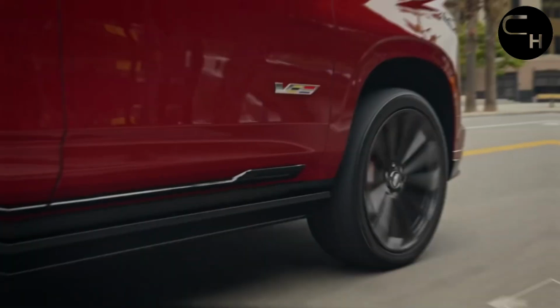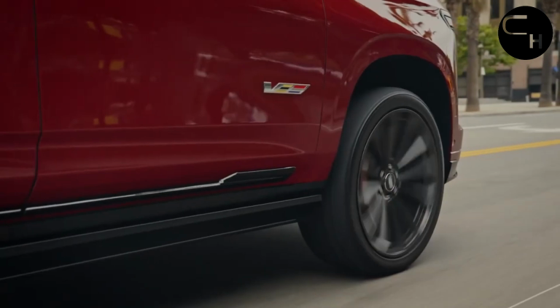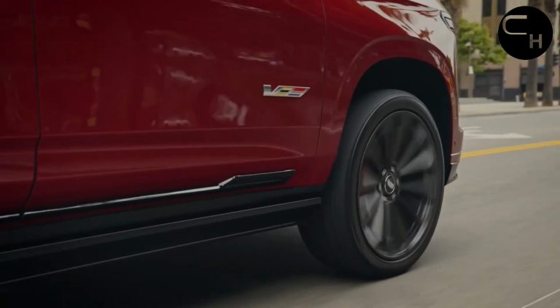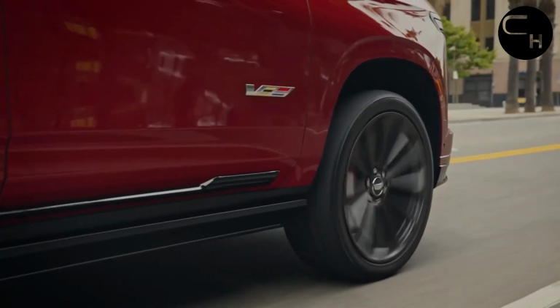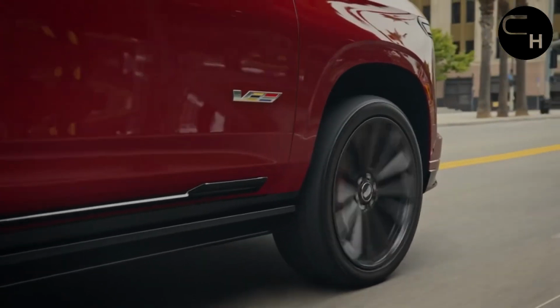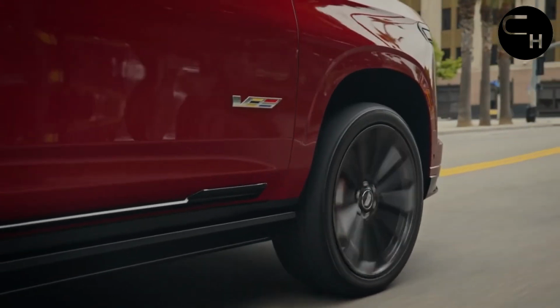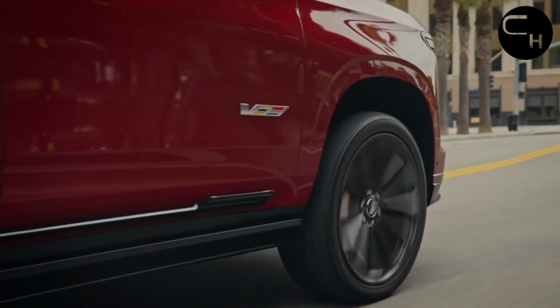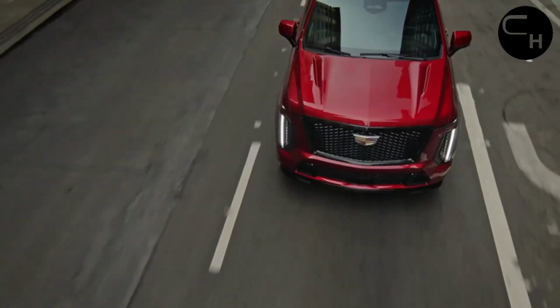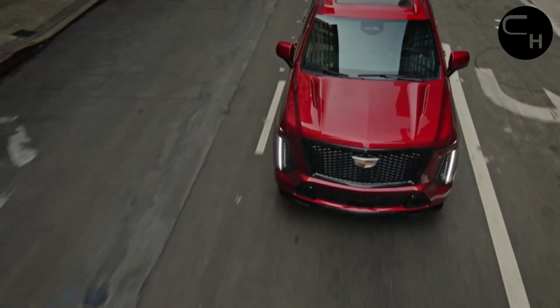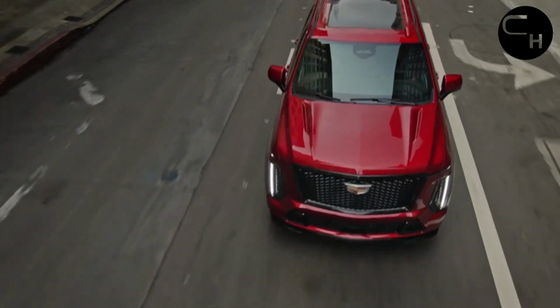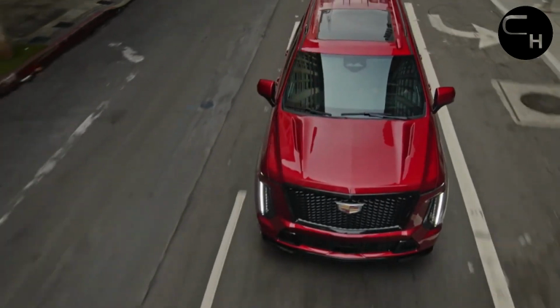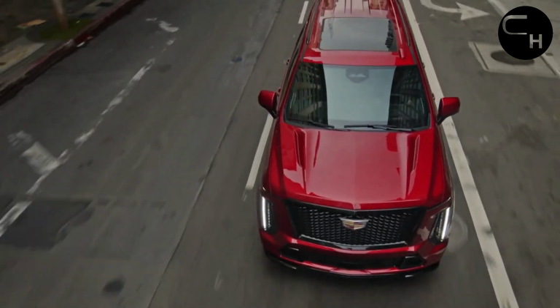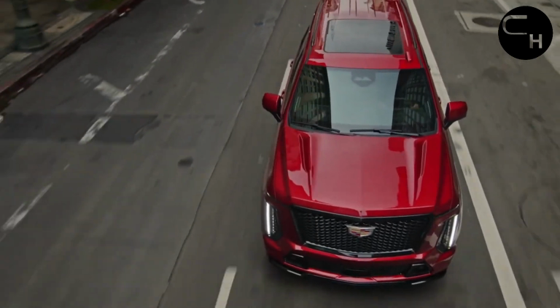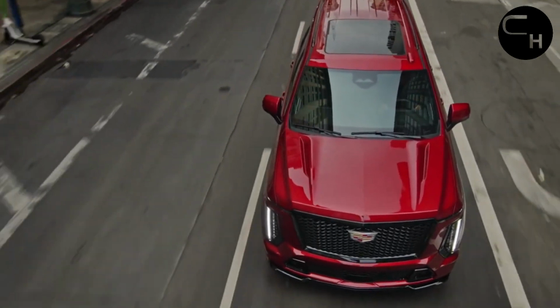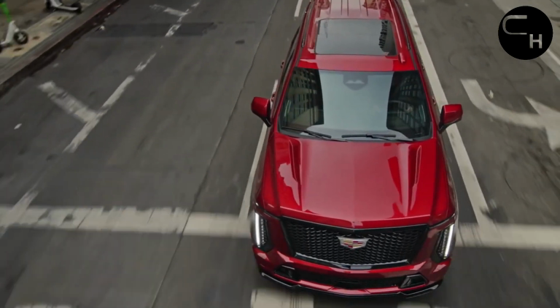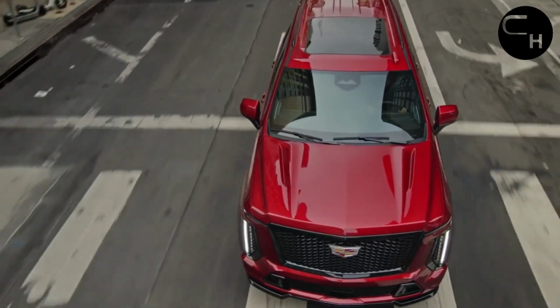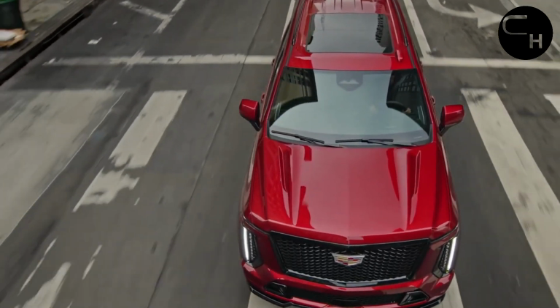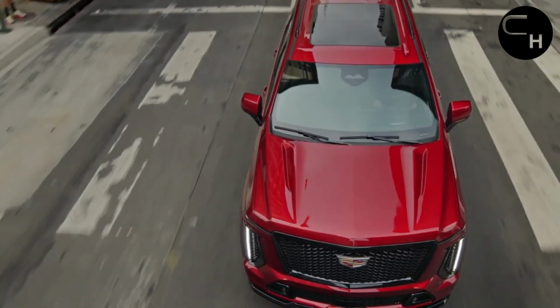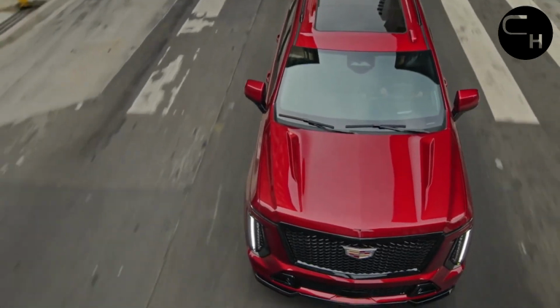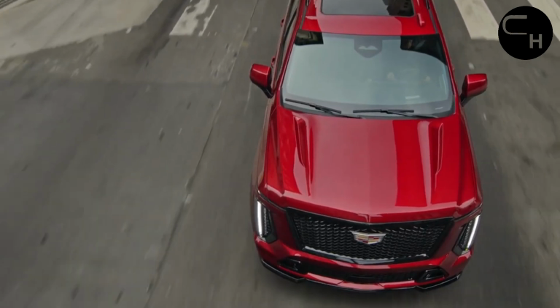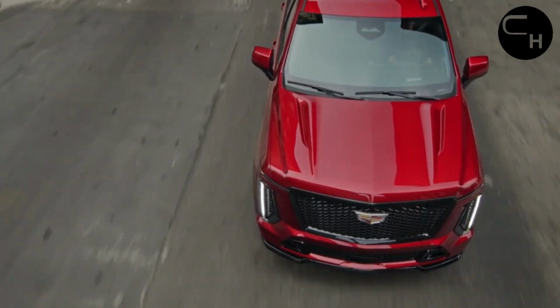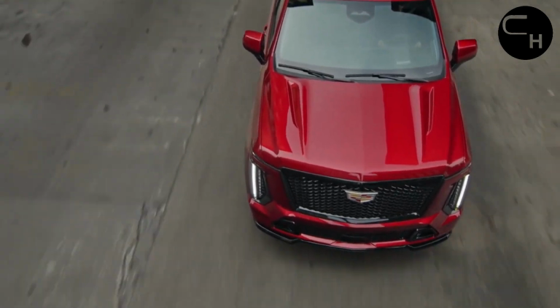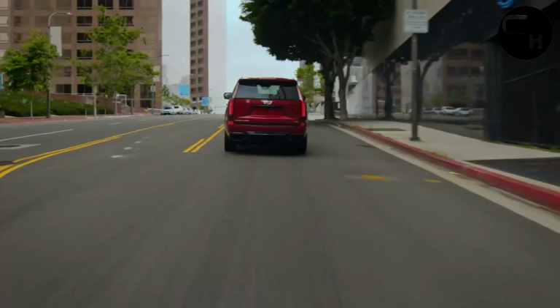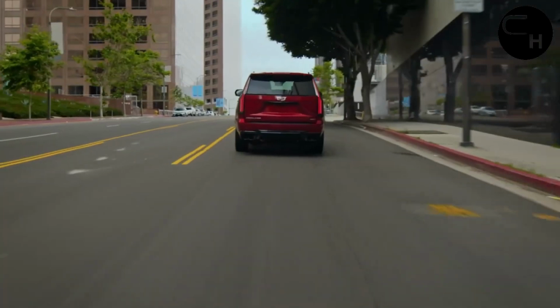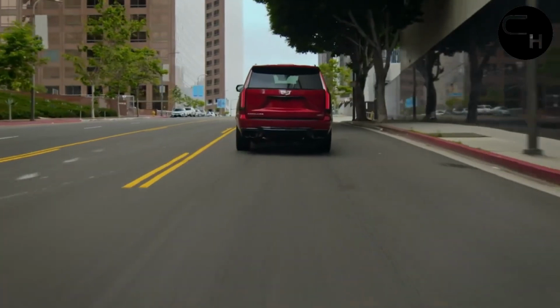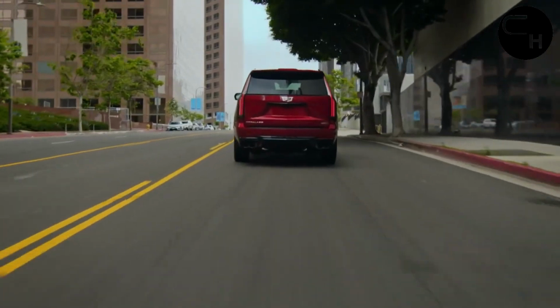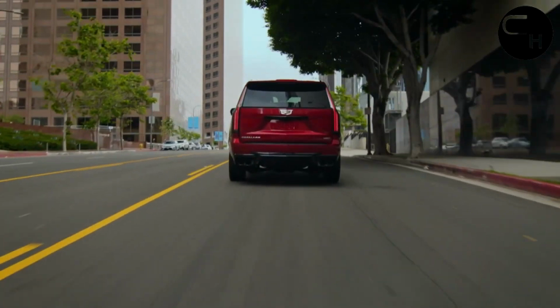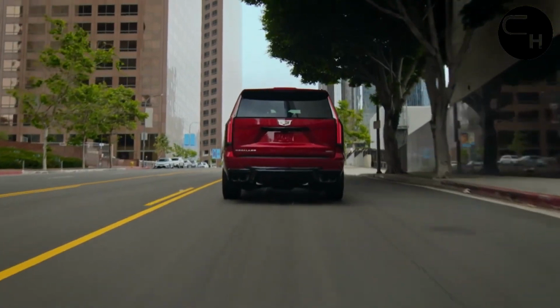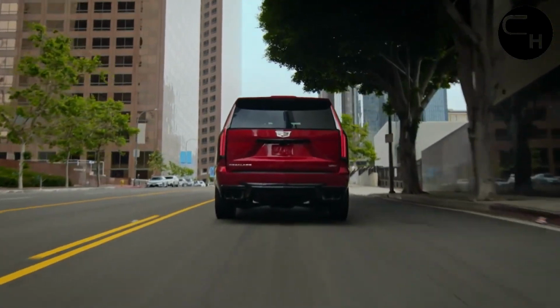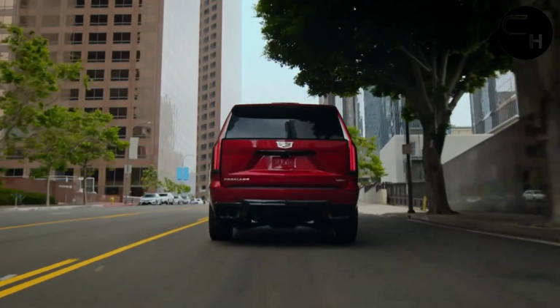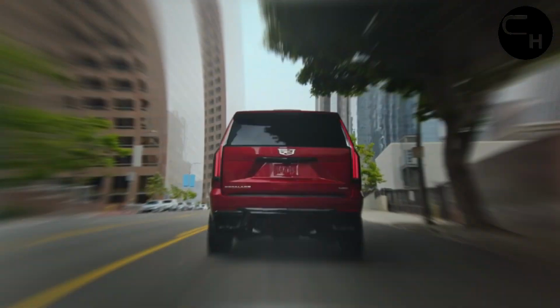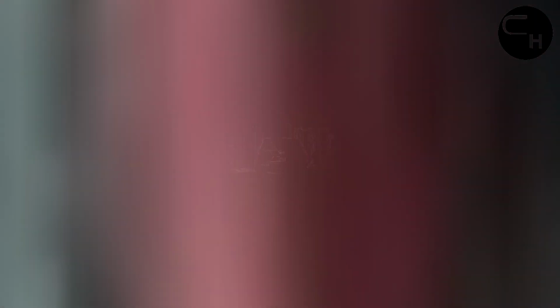The 6.2-liter V8 engine continues to power the Escalade, delivering a robust 420 horsepower and 460 lb-ft of torque.